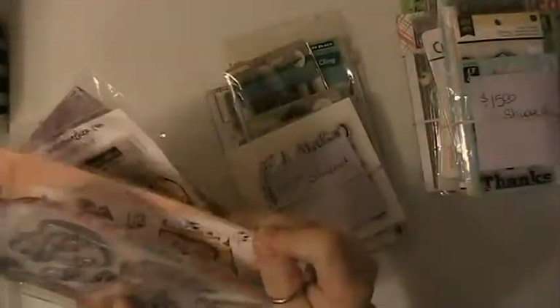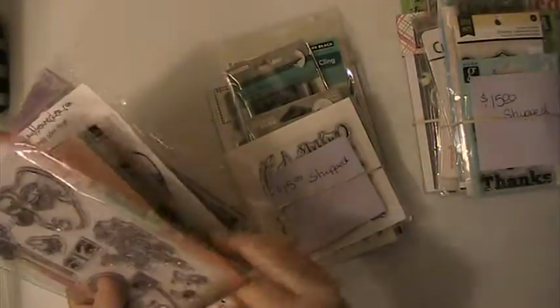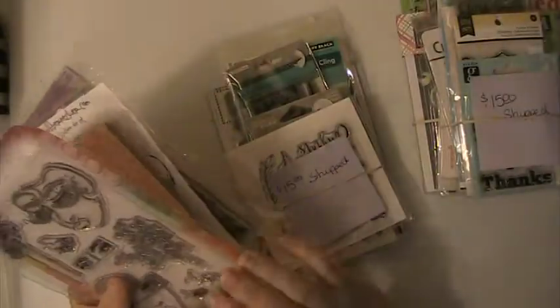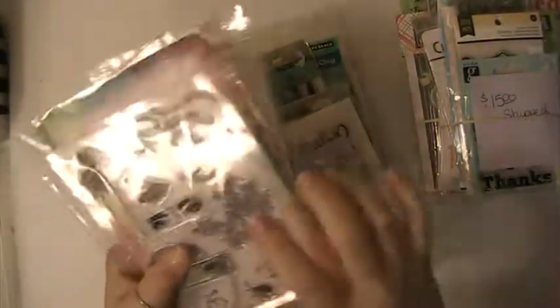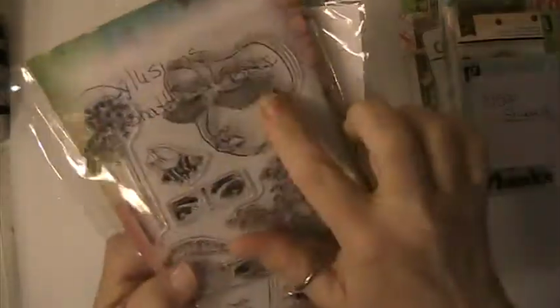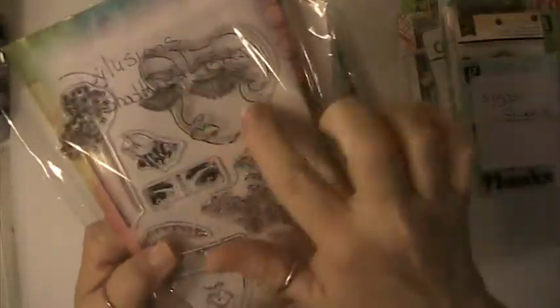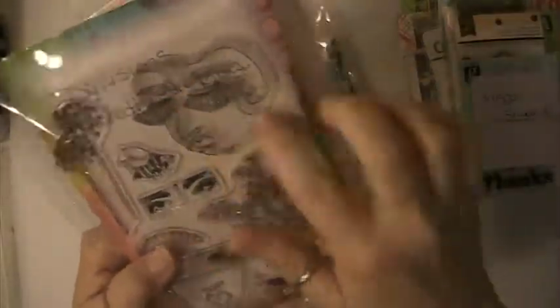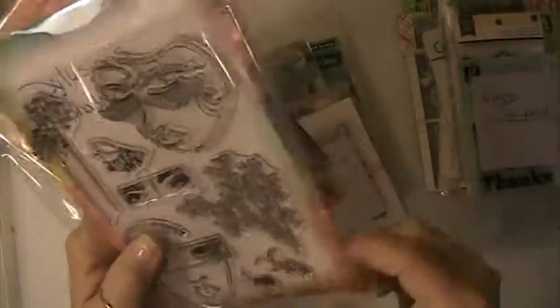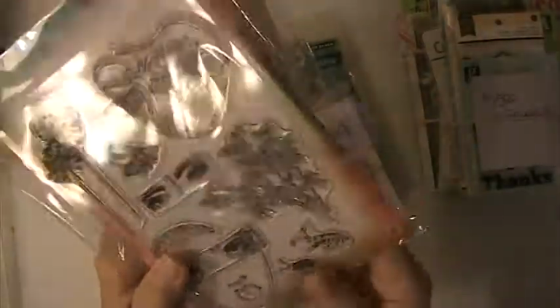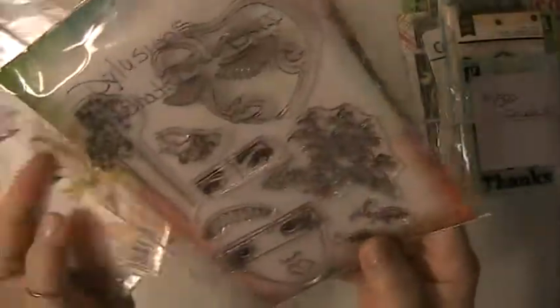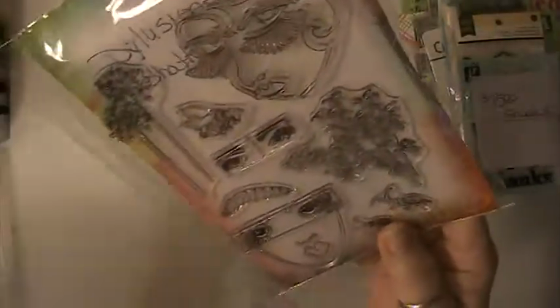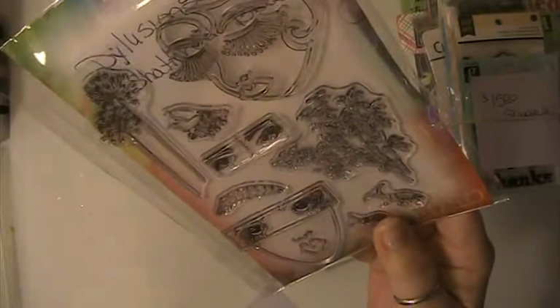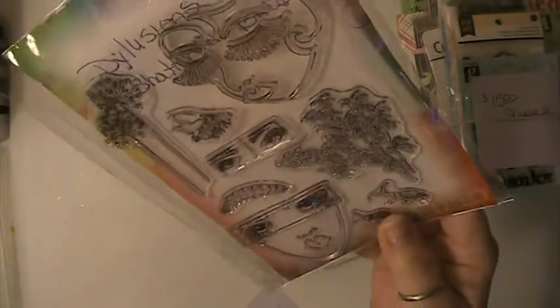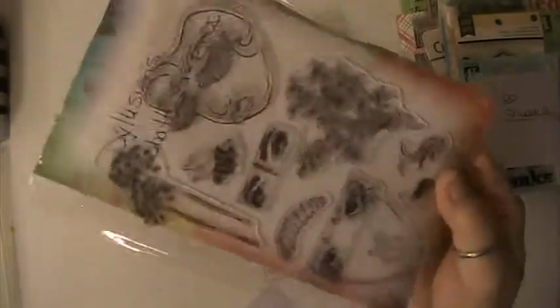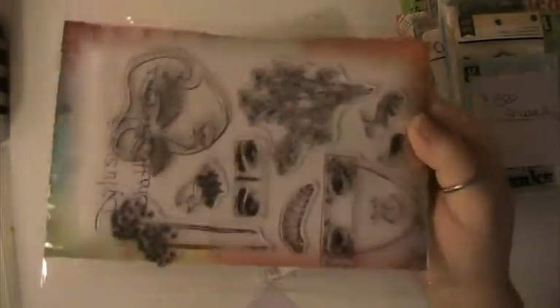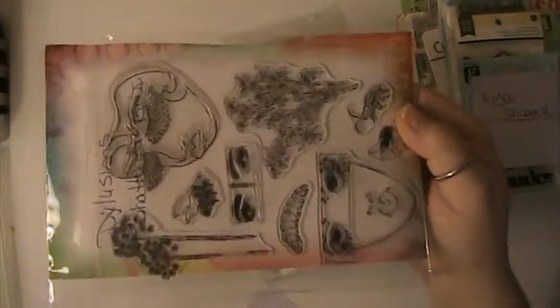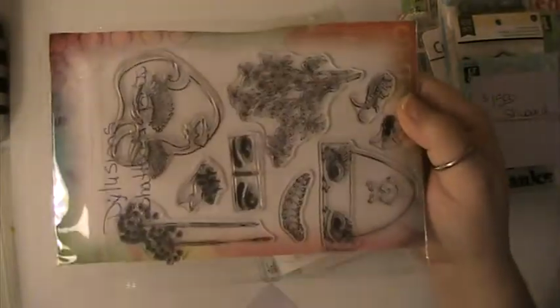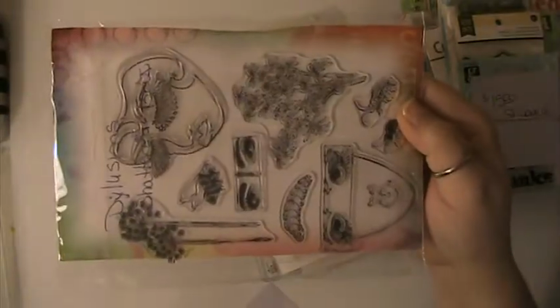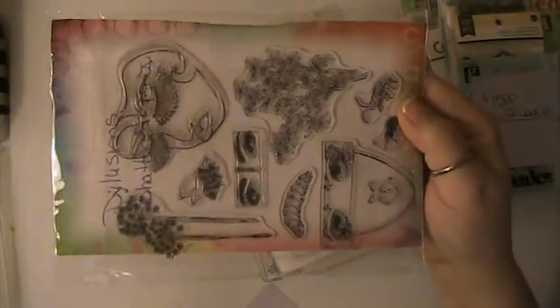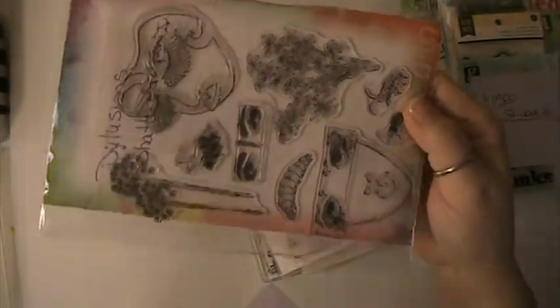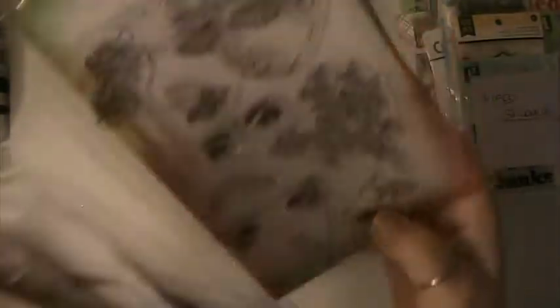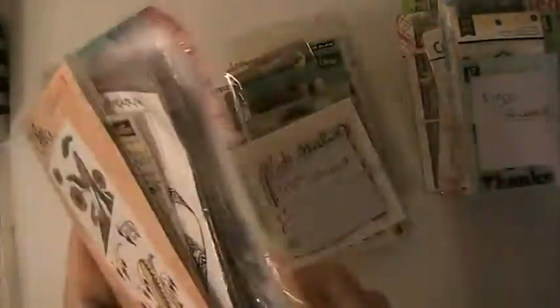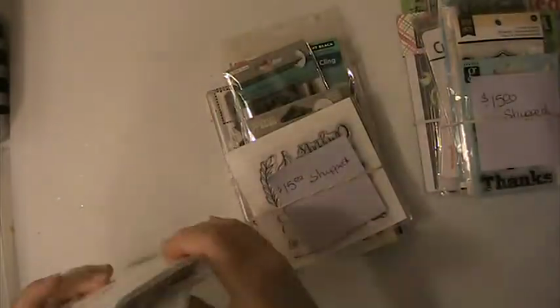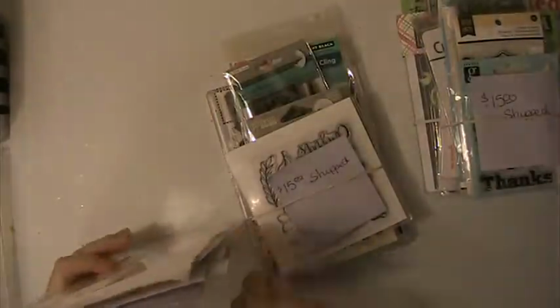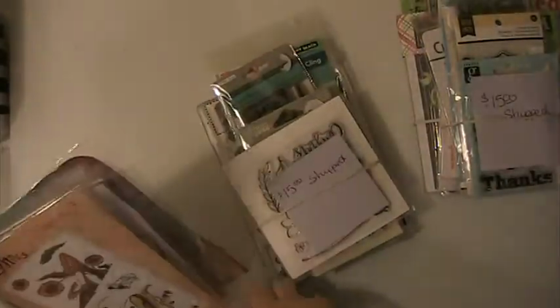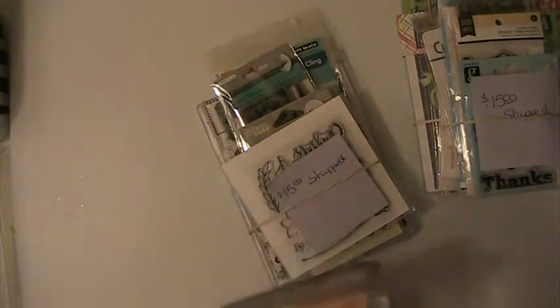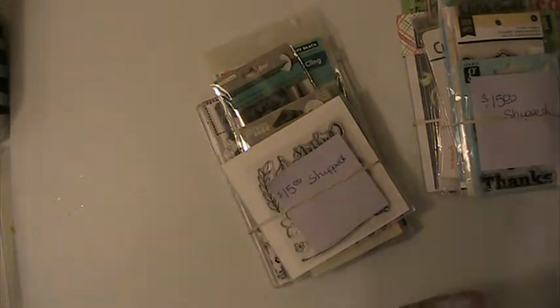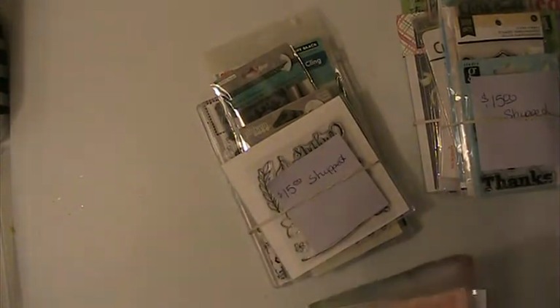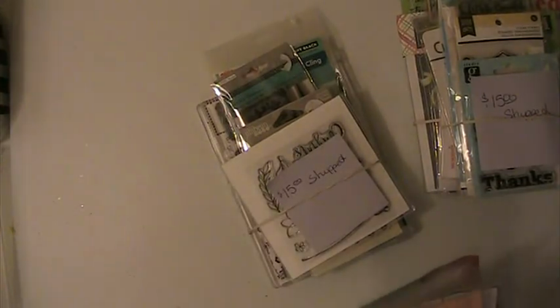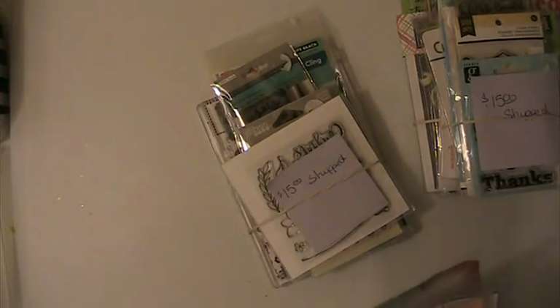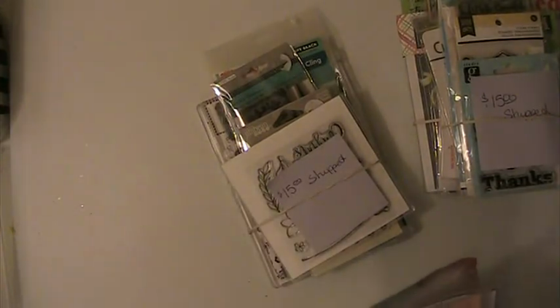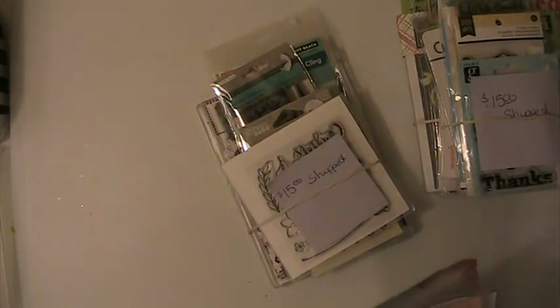This one stamp here has been used — that's it, the rest of them have not. This is a dilution set. So that's going to be Lot 1.